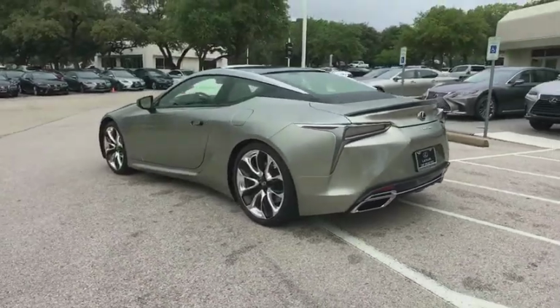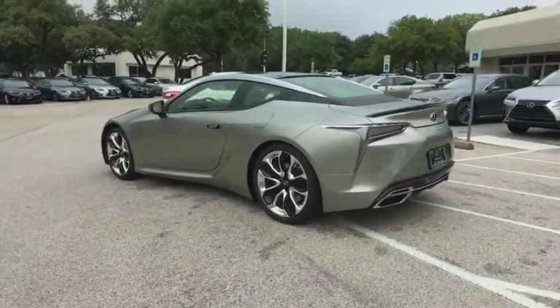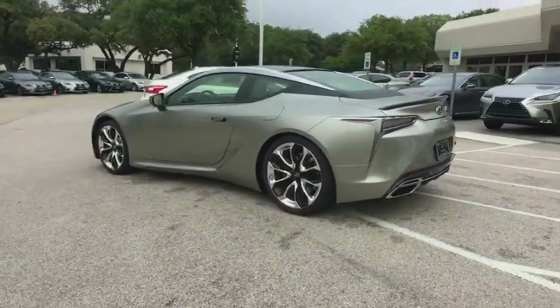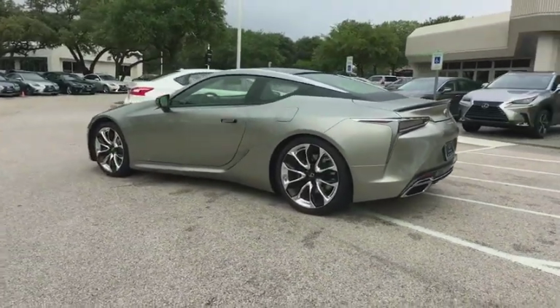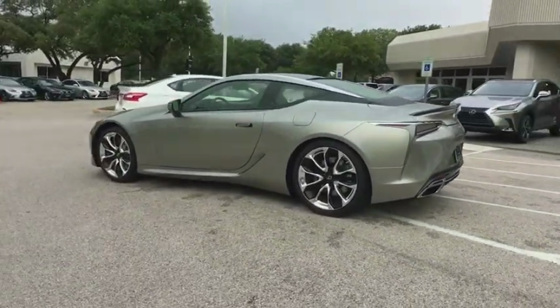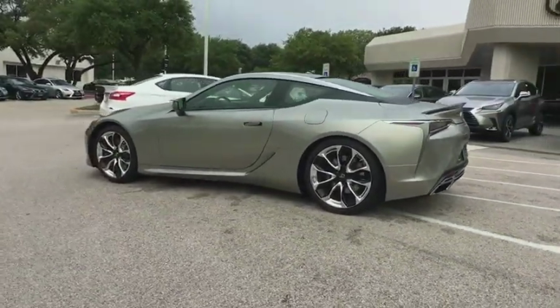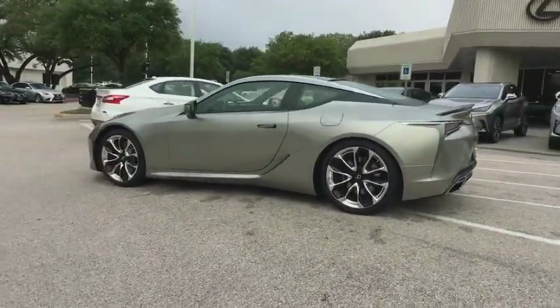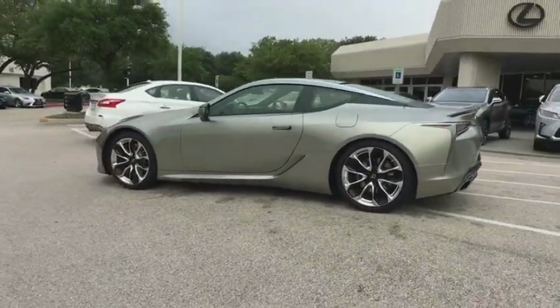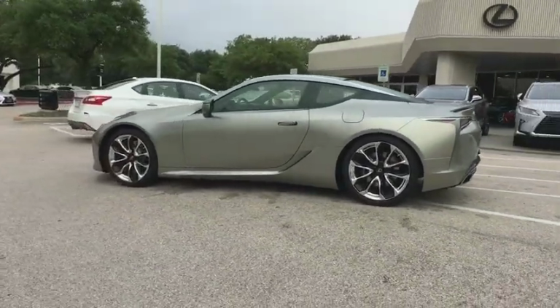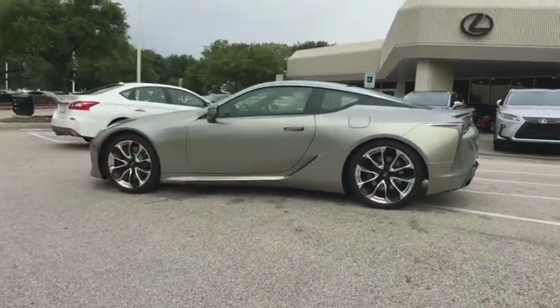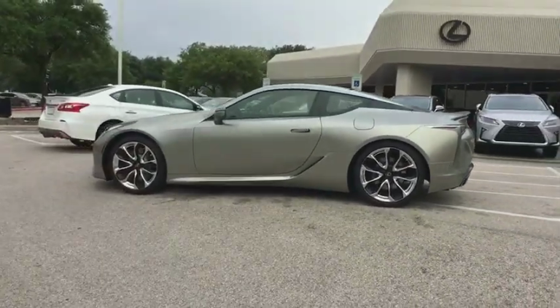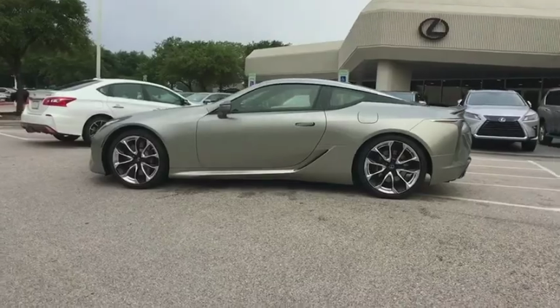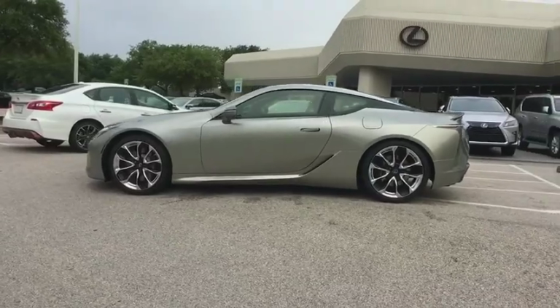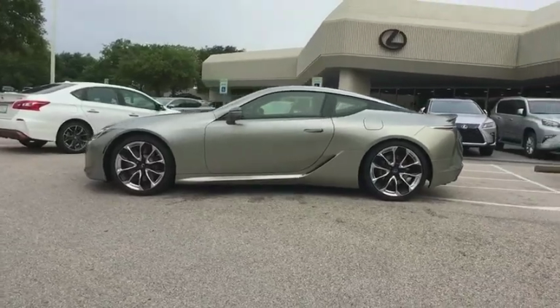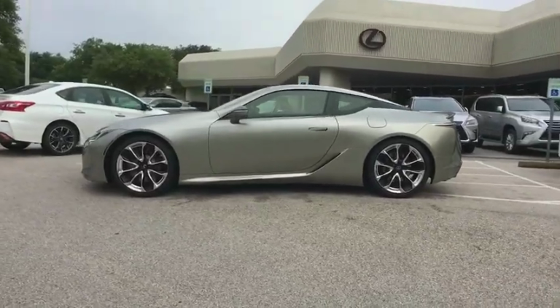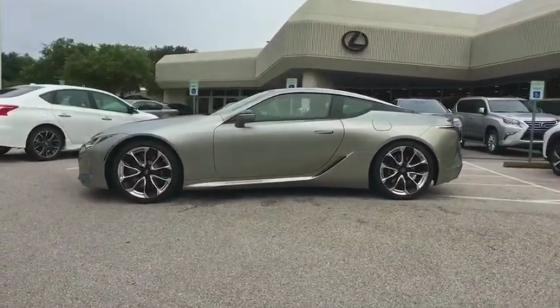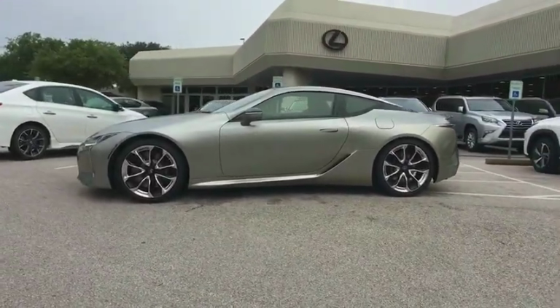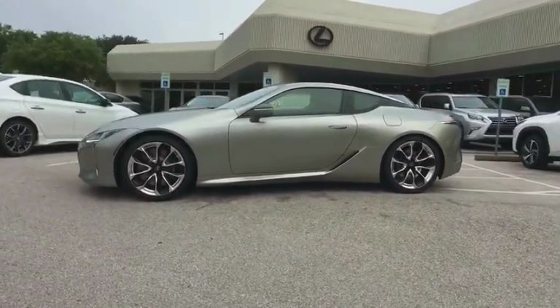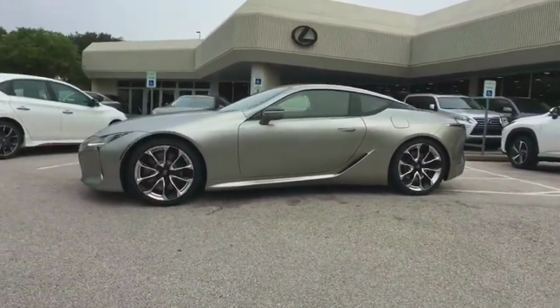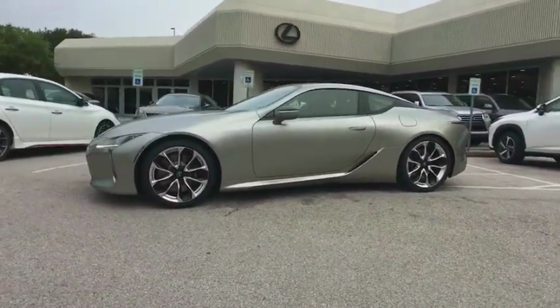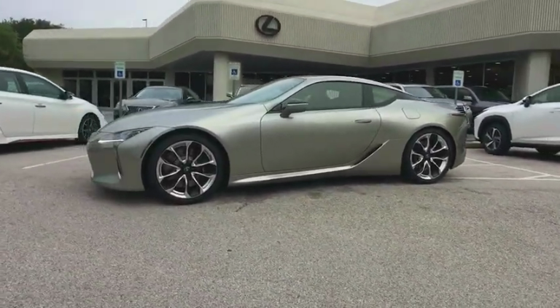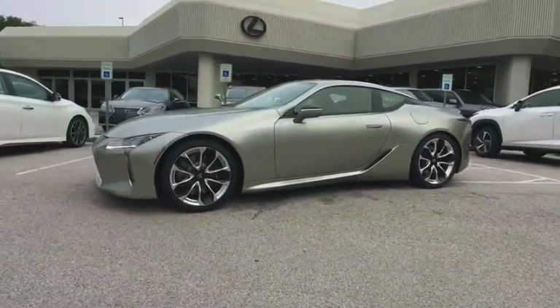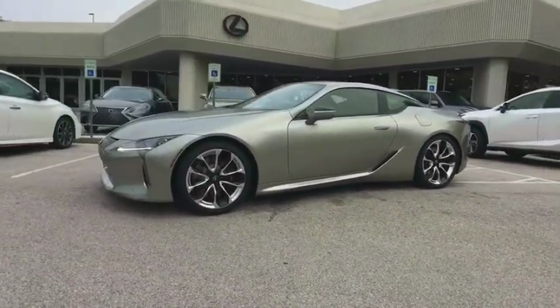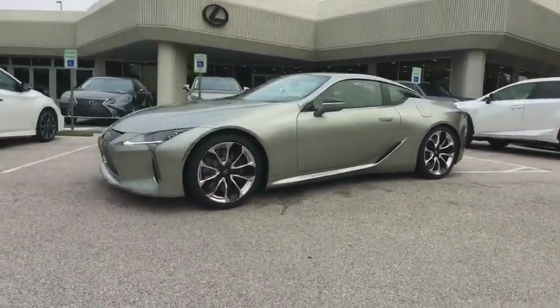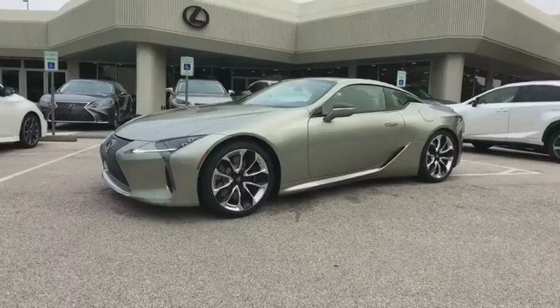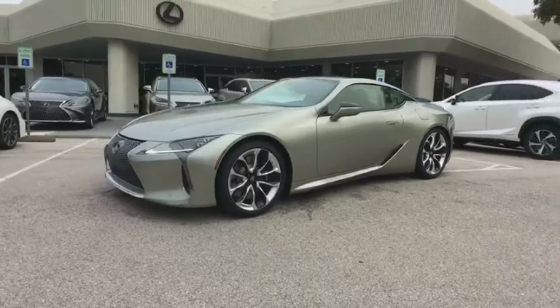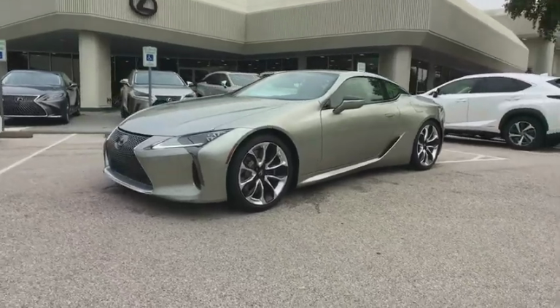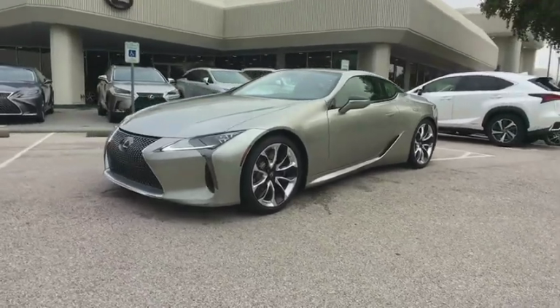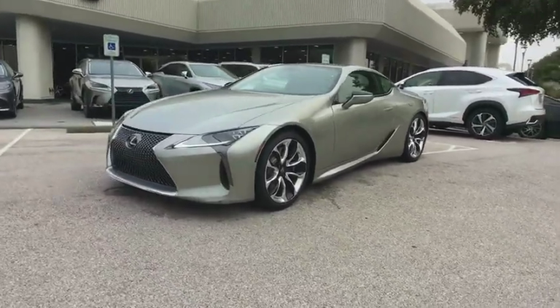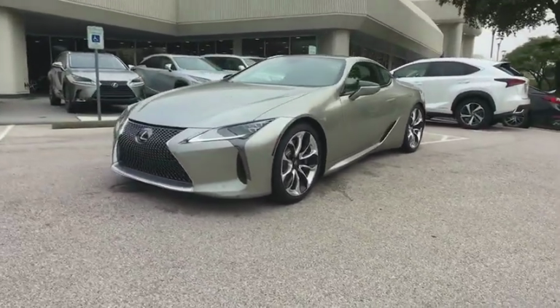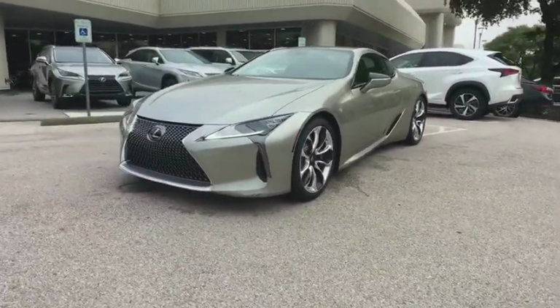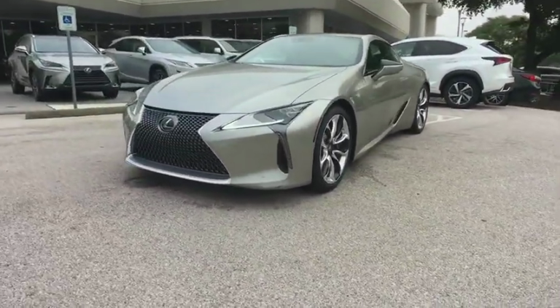Lane departure warning, Bluetooth, leather wrapped steering wheel, adjustable steering wheel, power steering, auto dimming rear view mirror, four wheel disc brakes, cruise control, keyless start, floor mats, aluminum wheels.